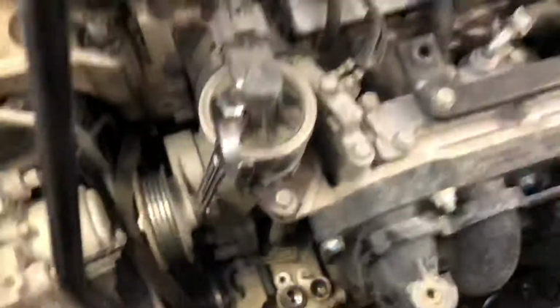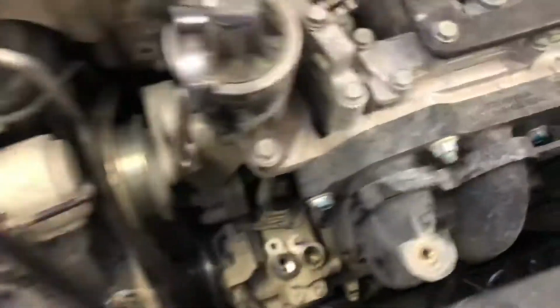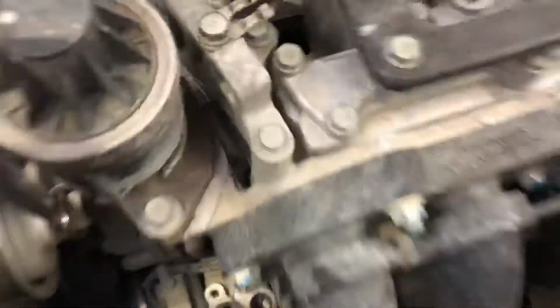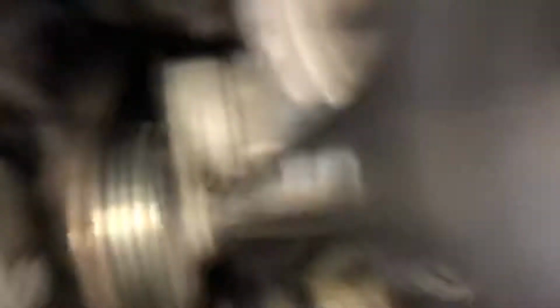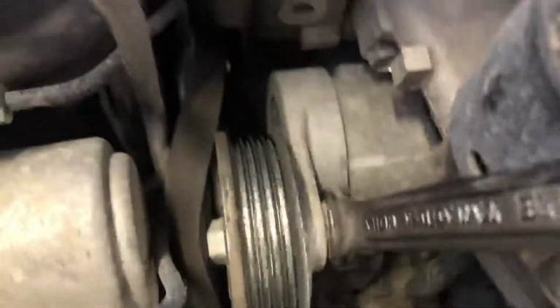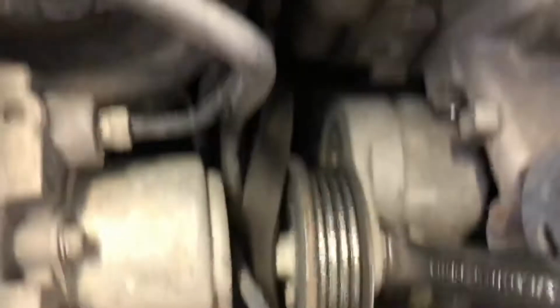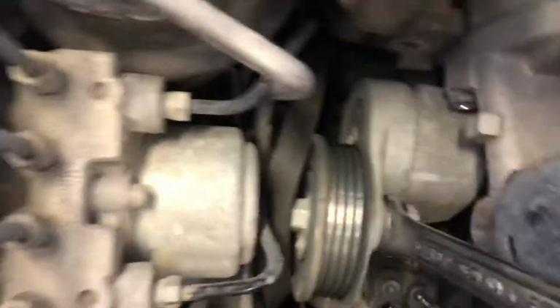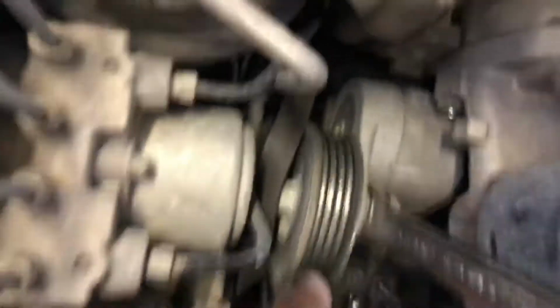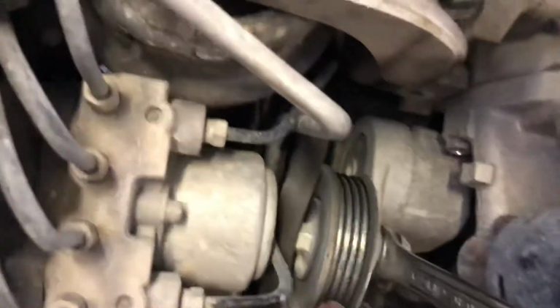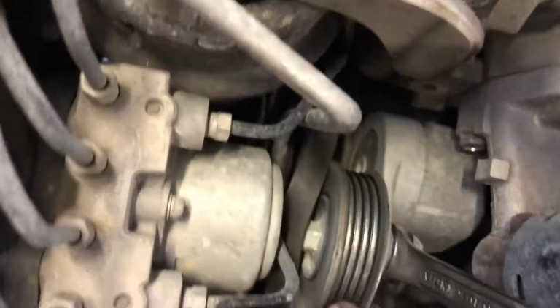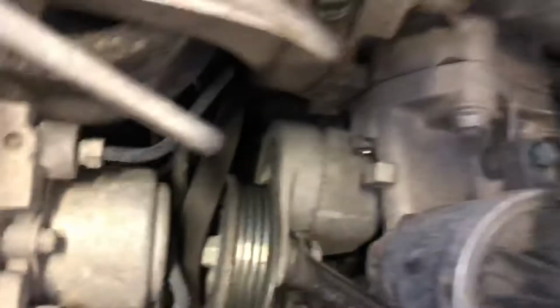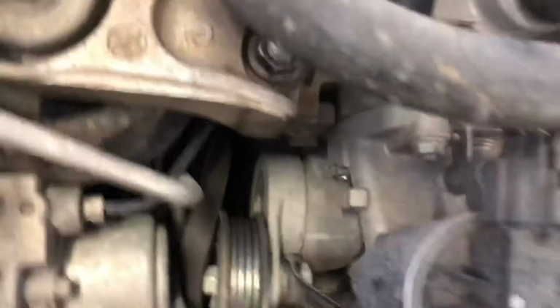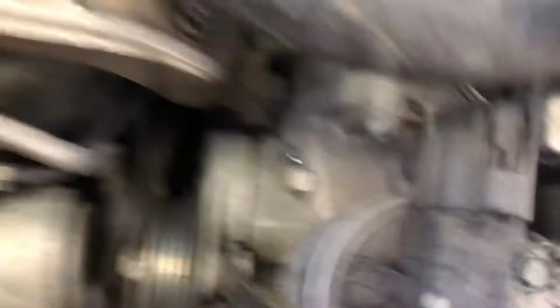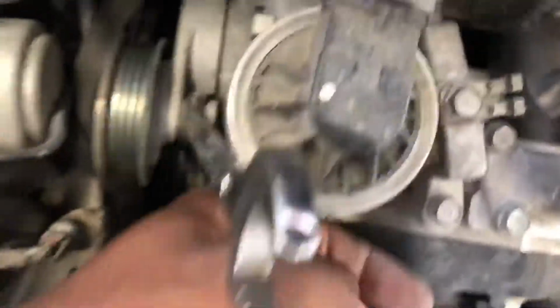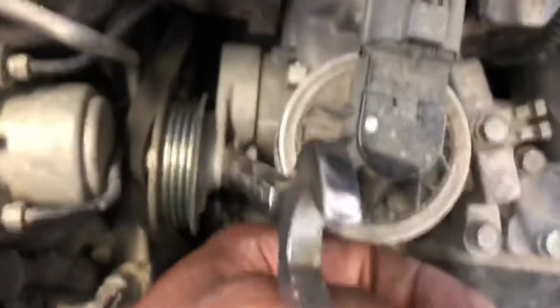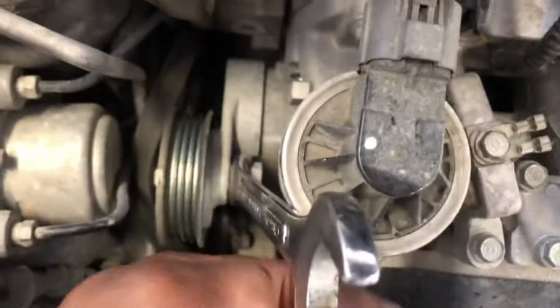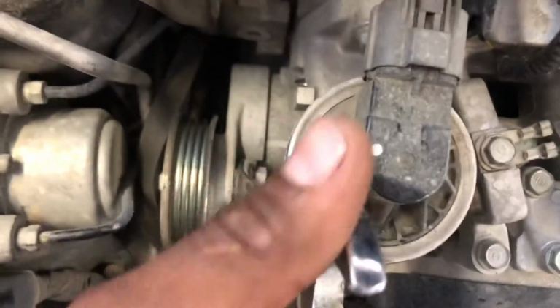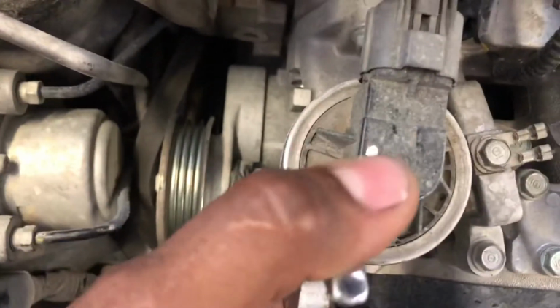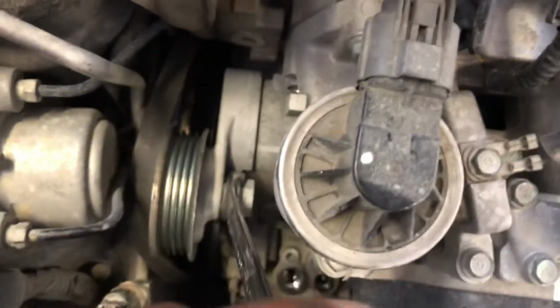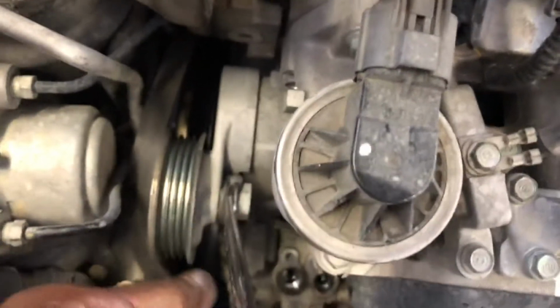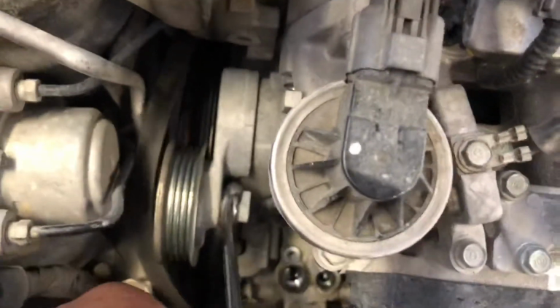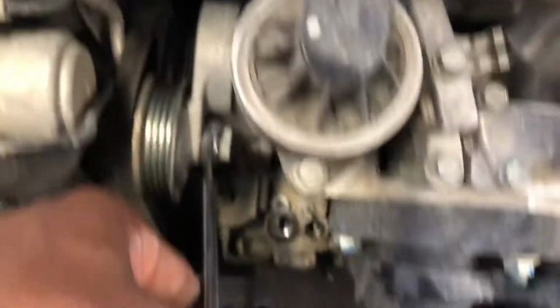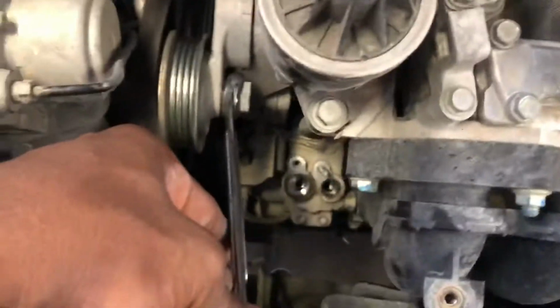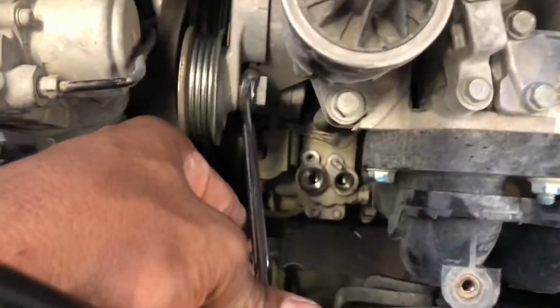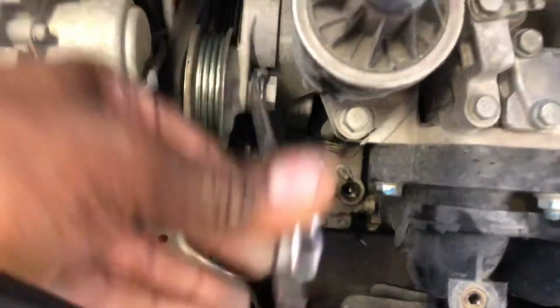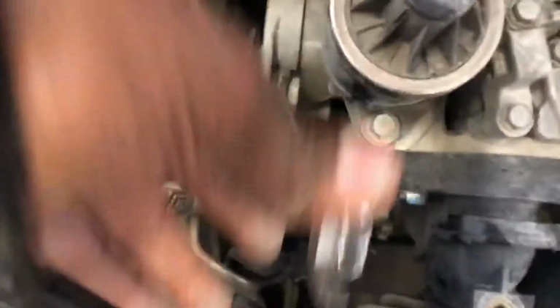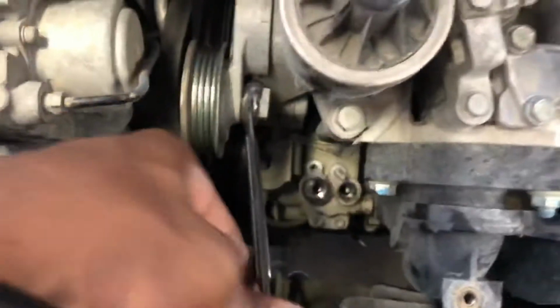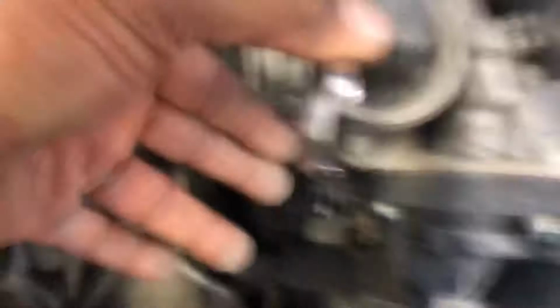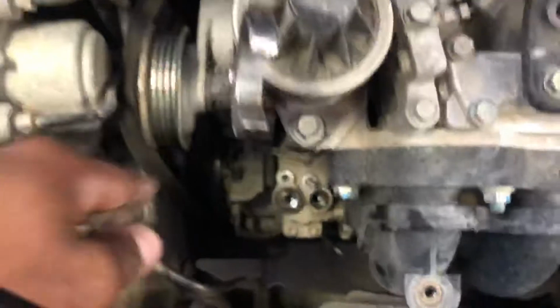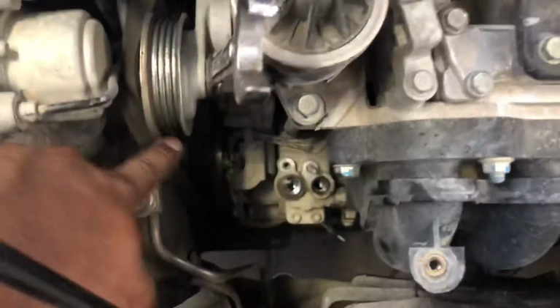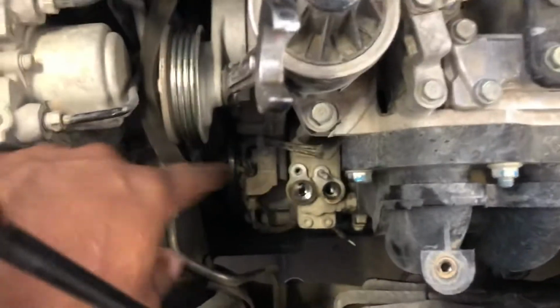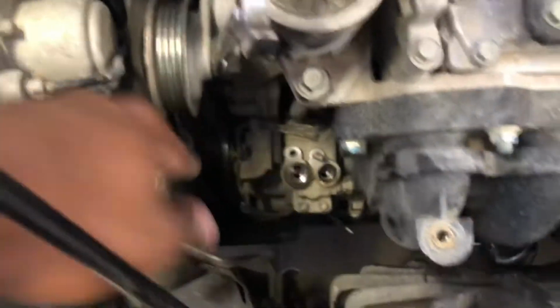Come over here and use your belt tensioner — it's a 19mm. Pull on it this way, and get that belt out of the way.